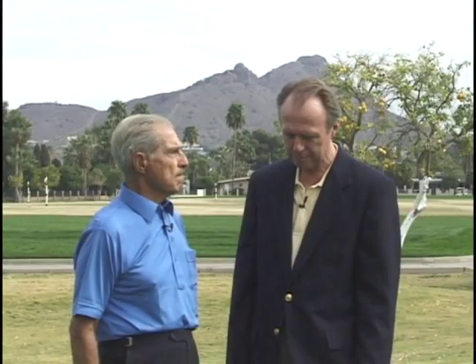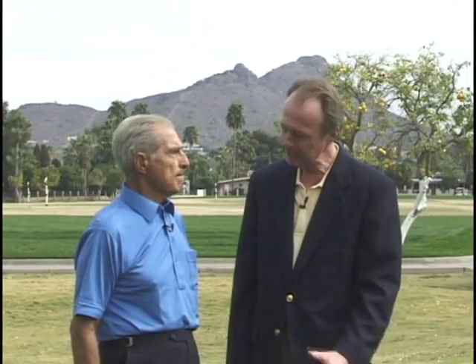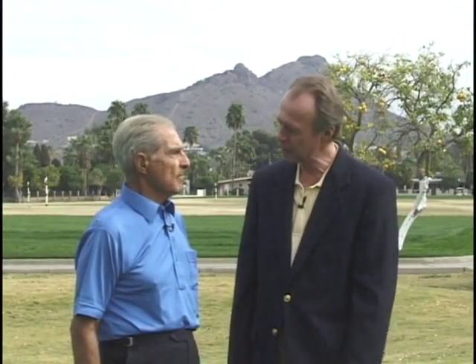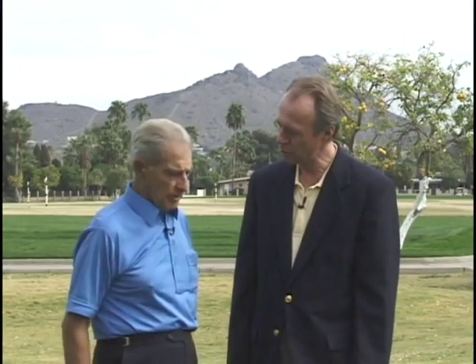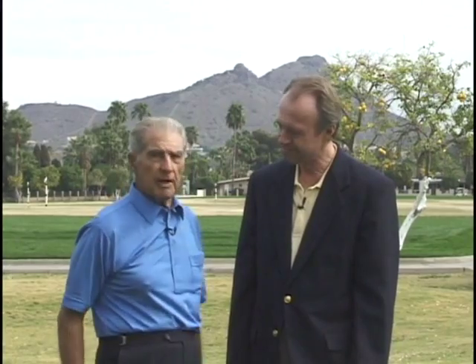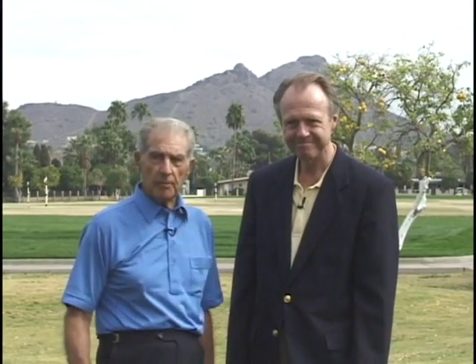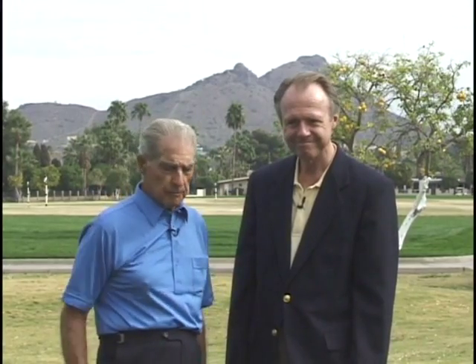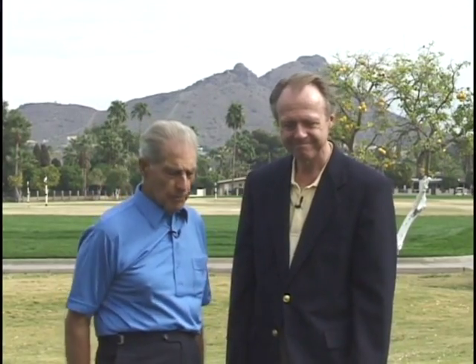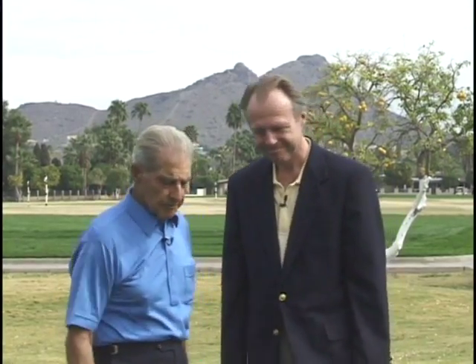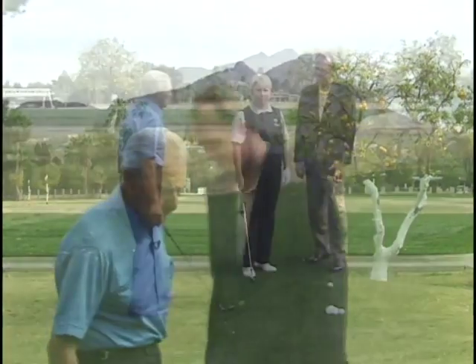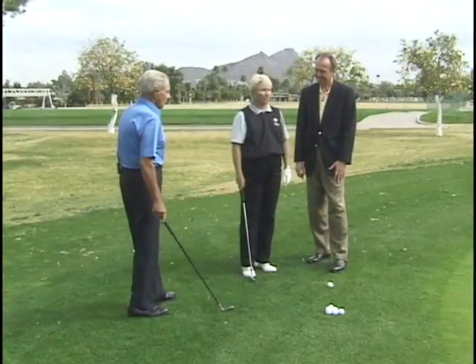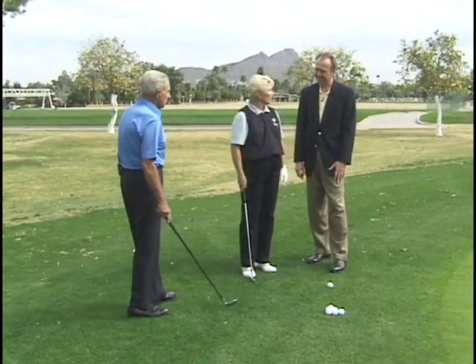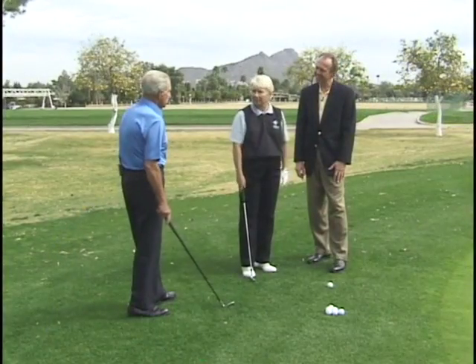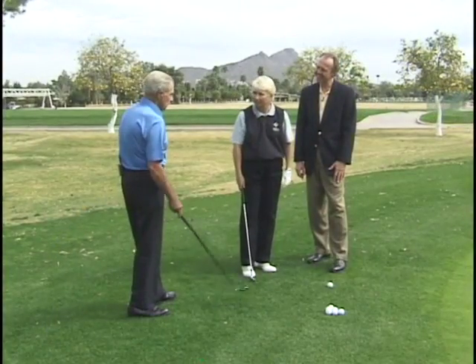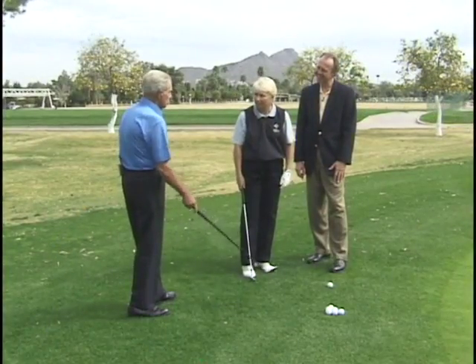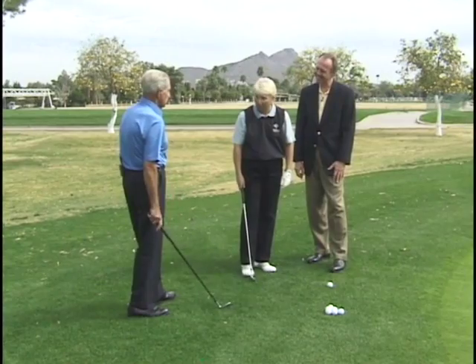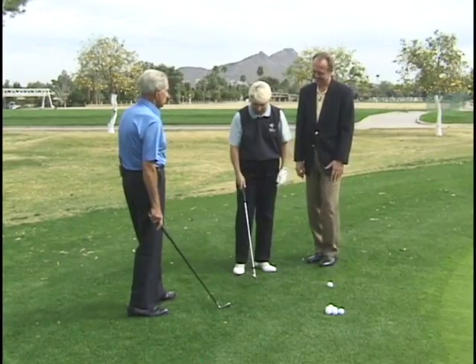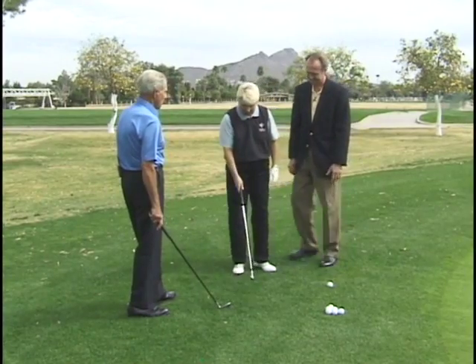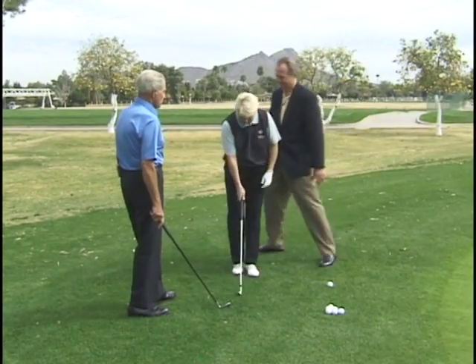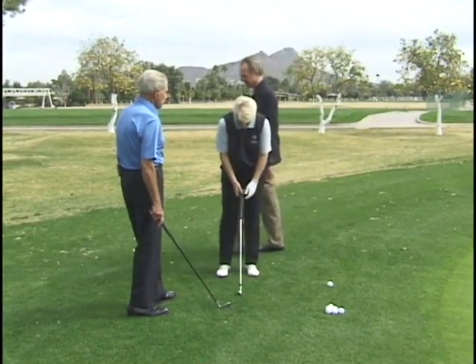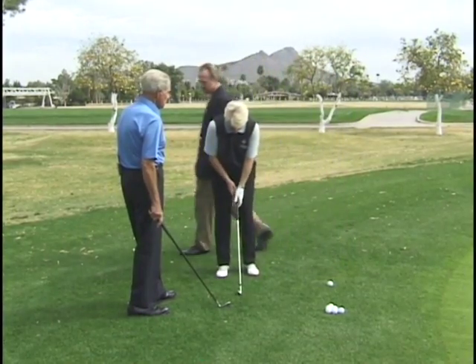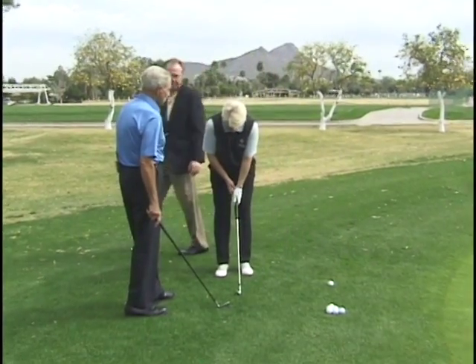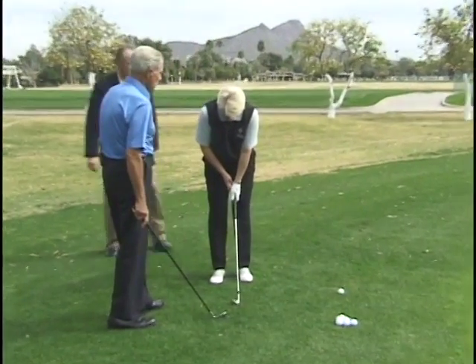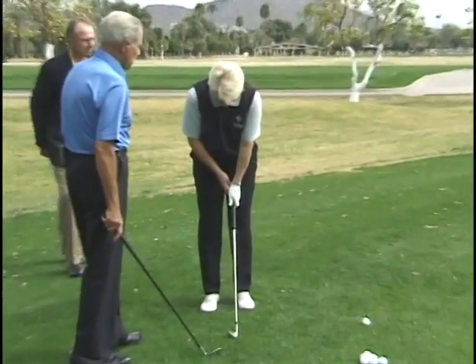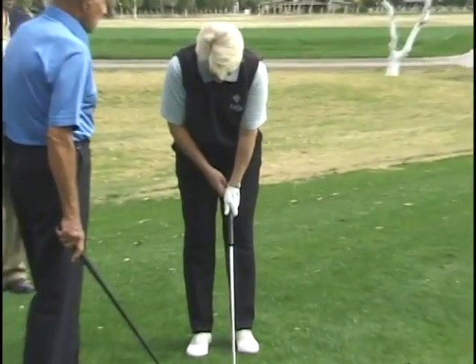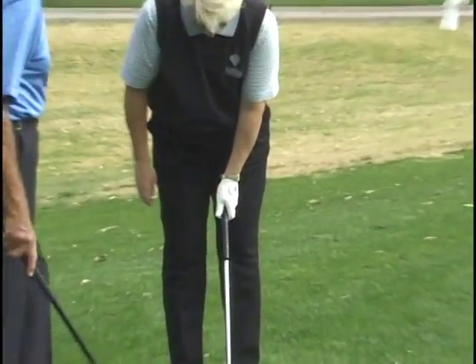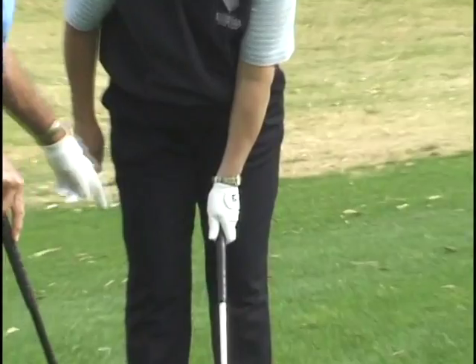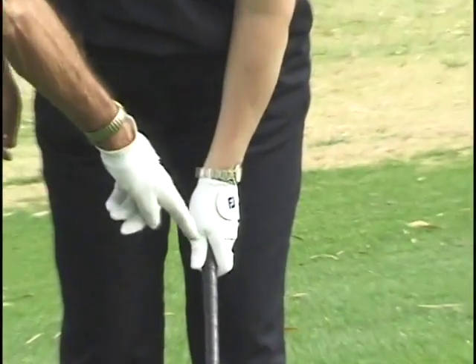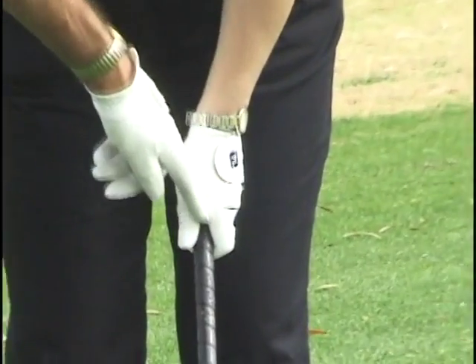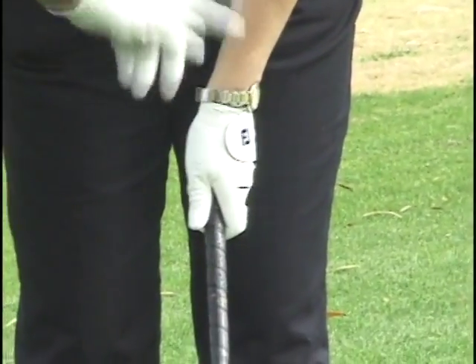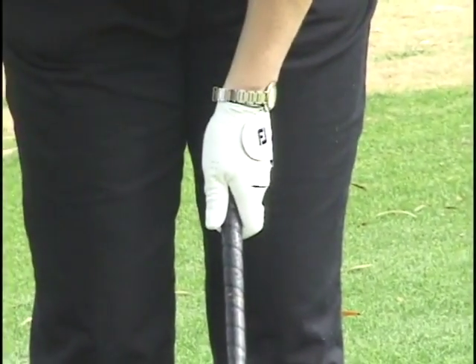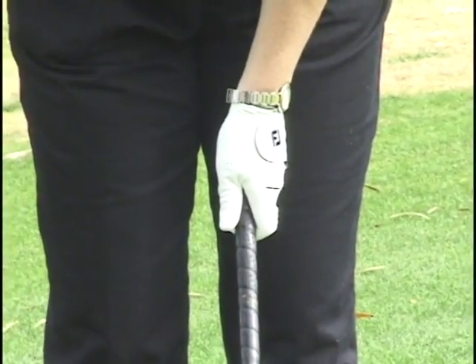Let's have Erin come in and we'll work with her. Okay Erin, now let's get ready to play the shot. First thing you do, of course, is grip the club, and remember that these V's have to be pointing to the center of your body.